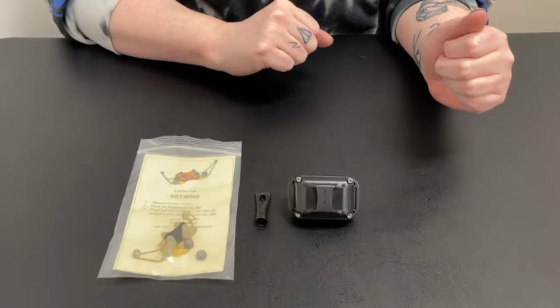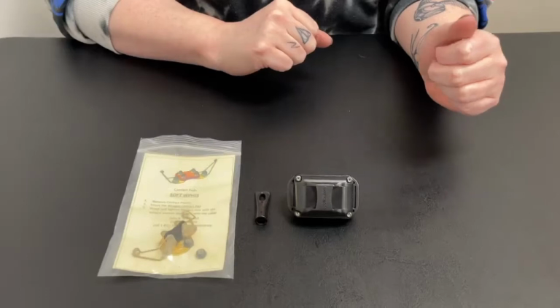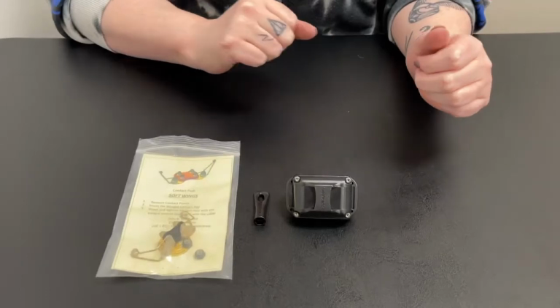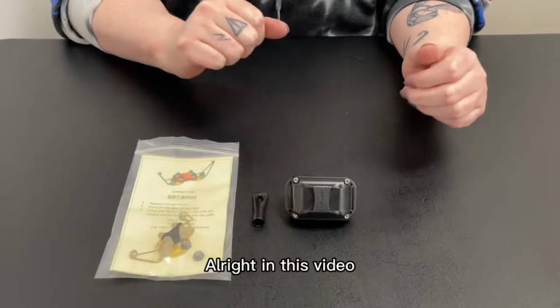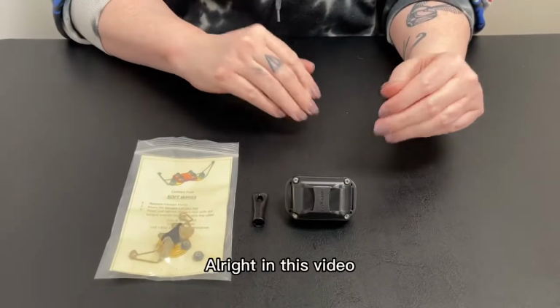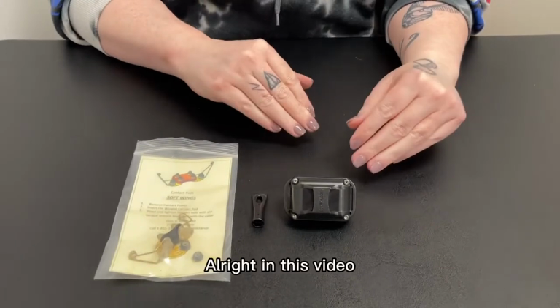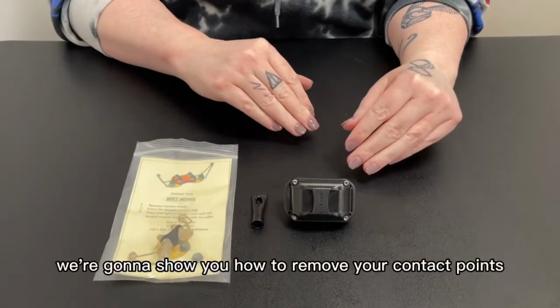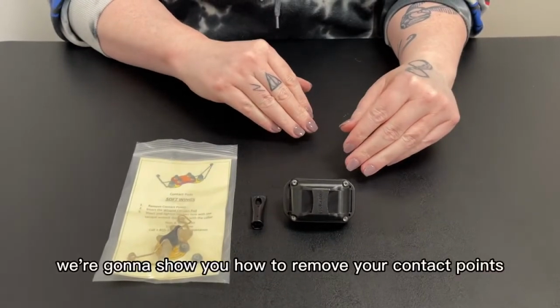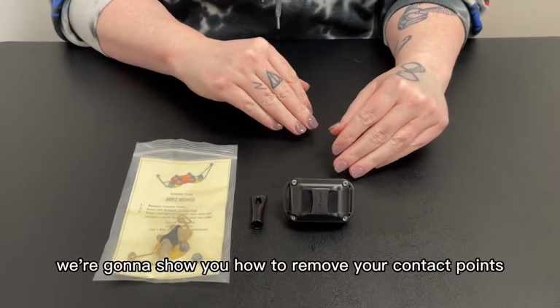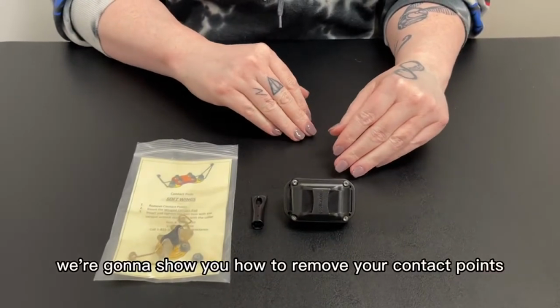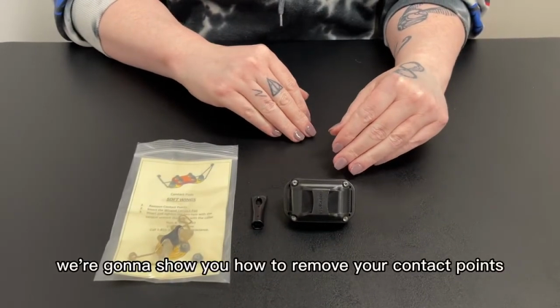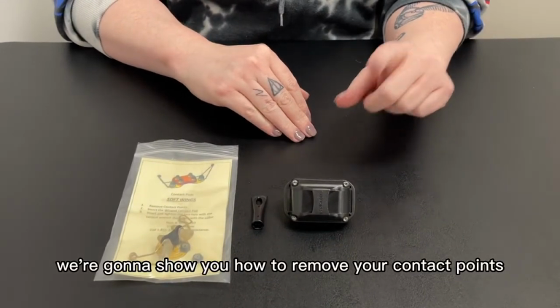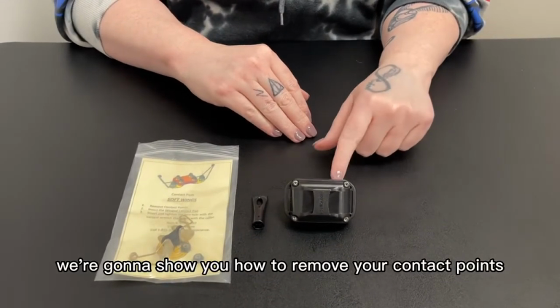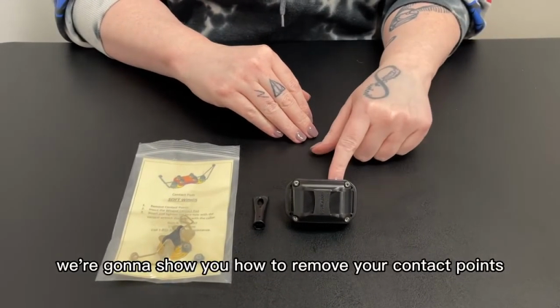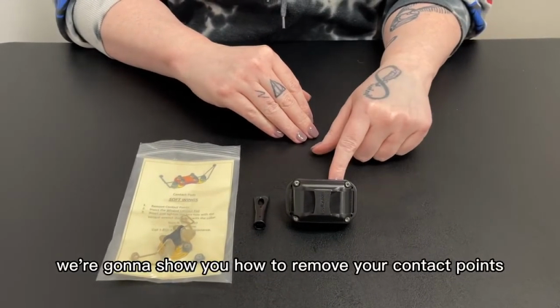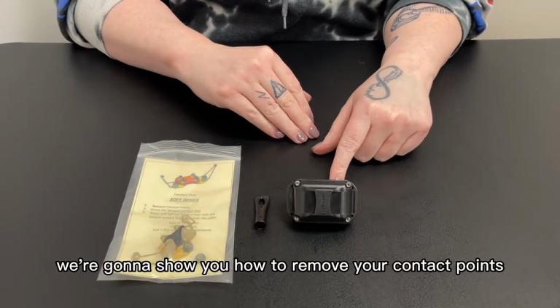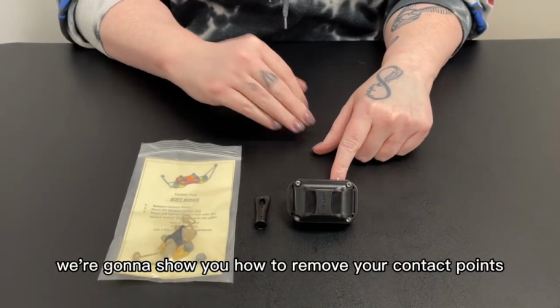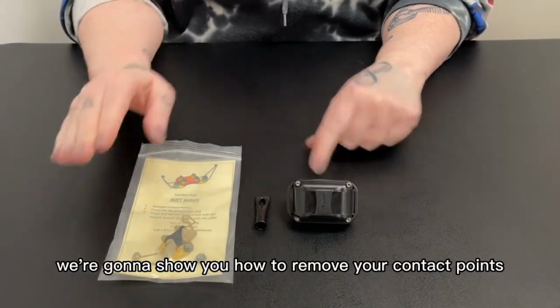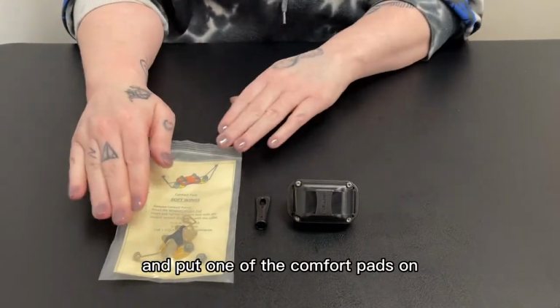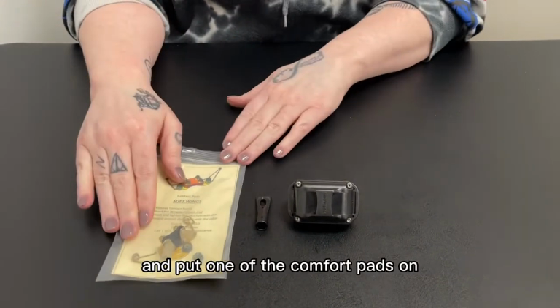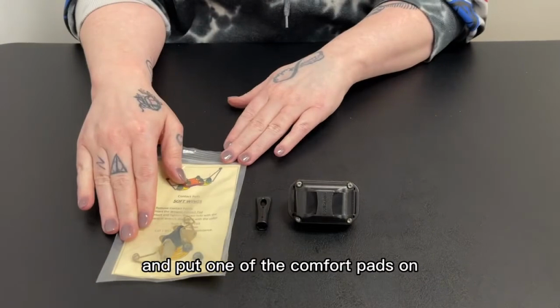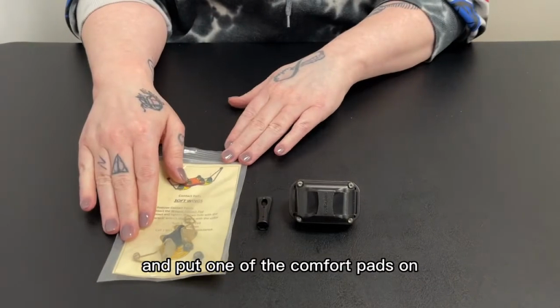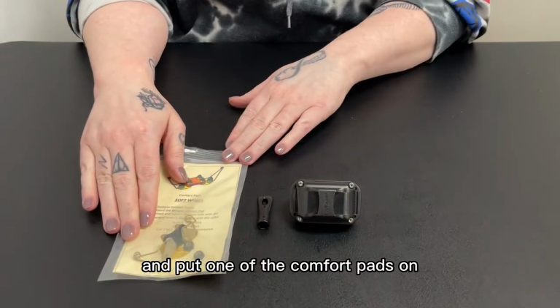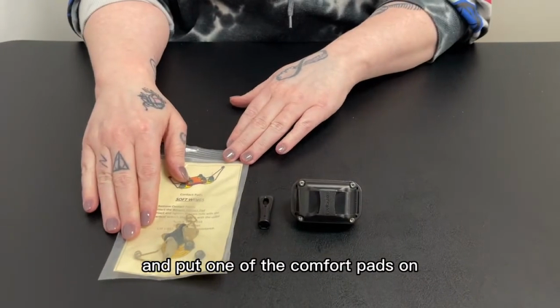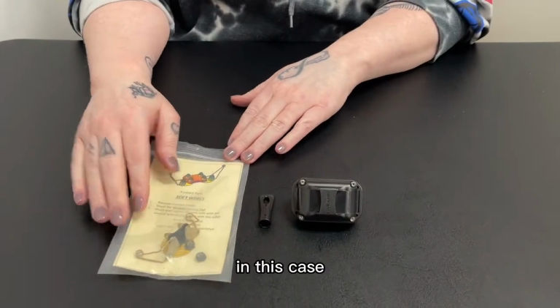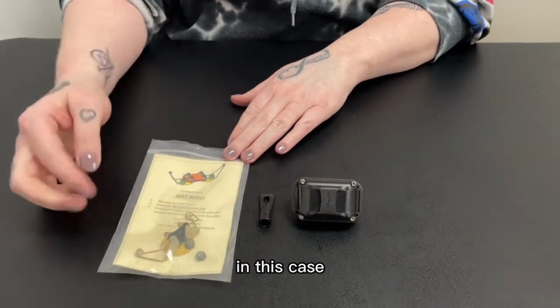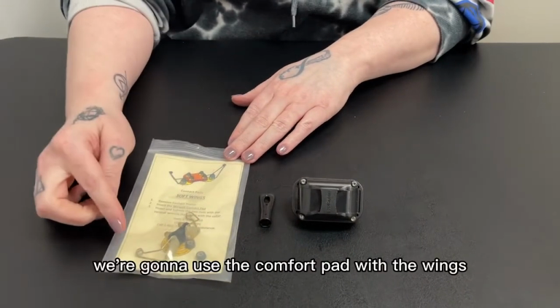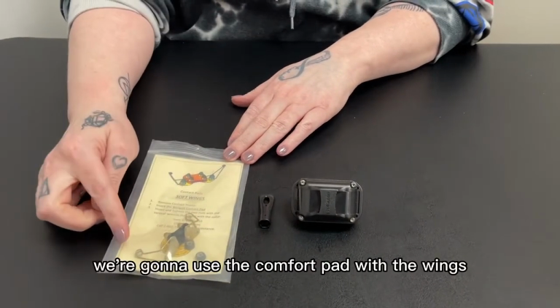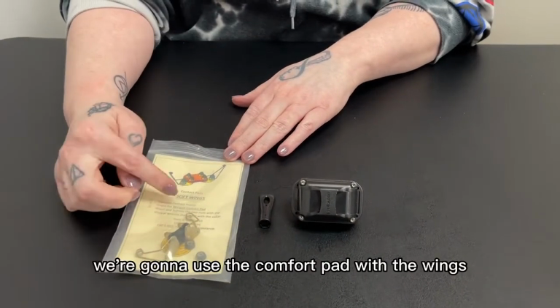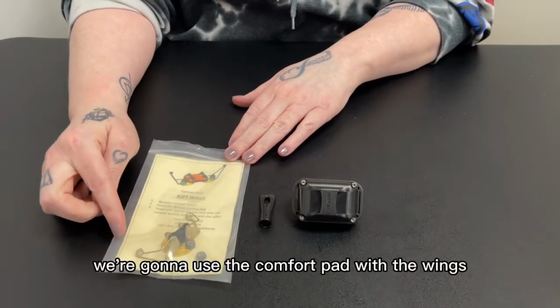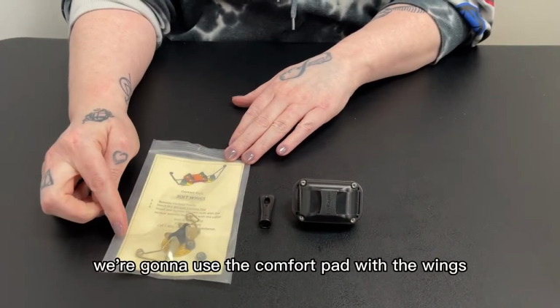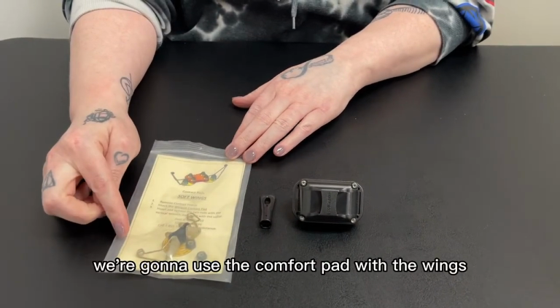In this video we're going to show you how to remove your contact points and put one of the comfort pads on. In this case we're going to use the comfort pad with the wings.